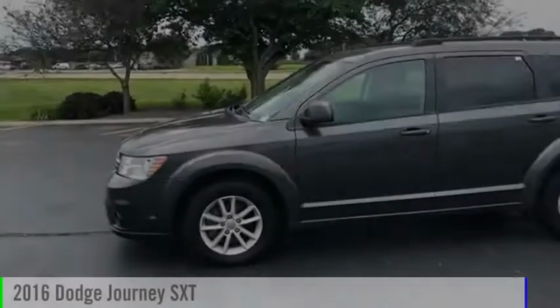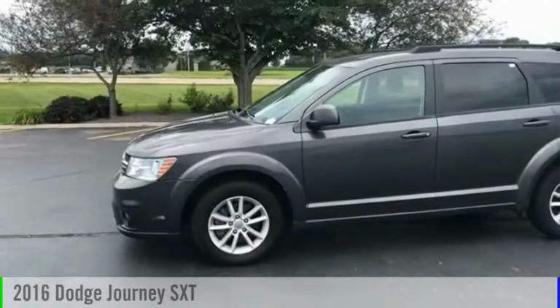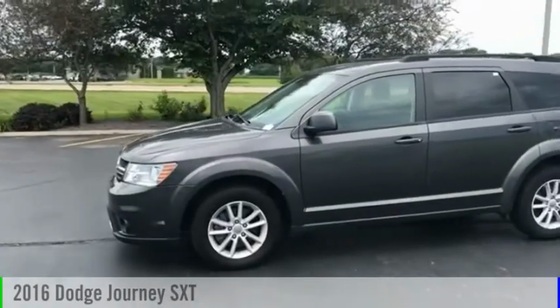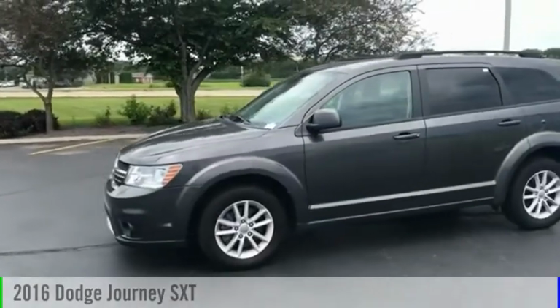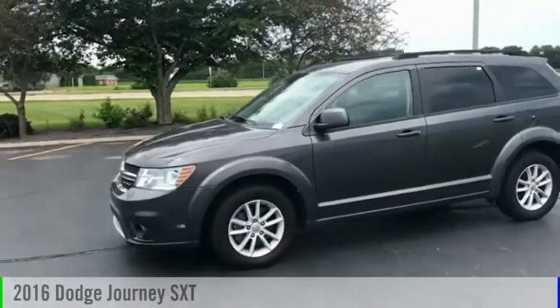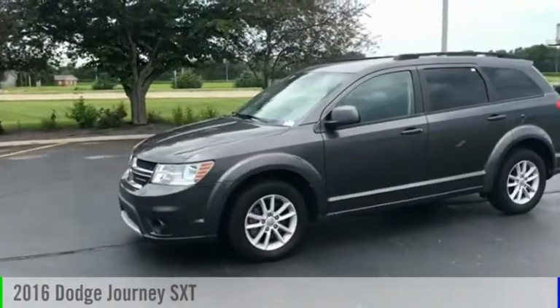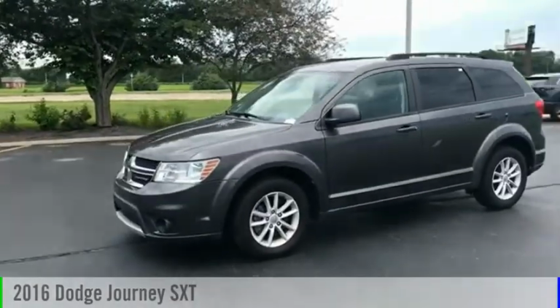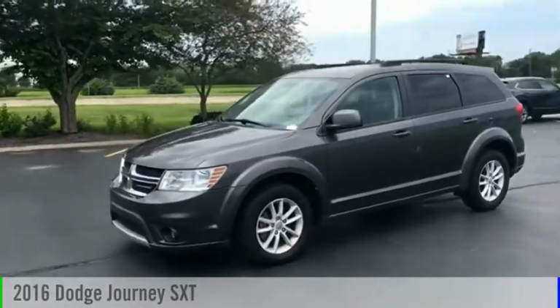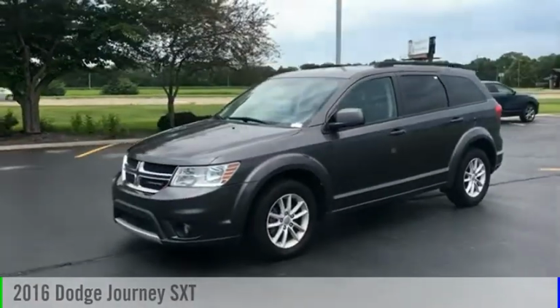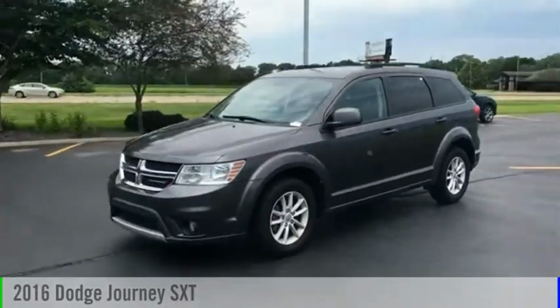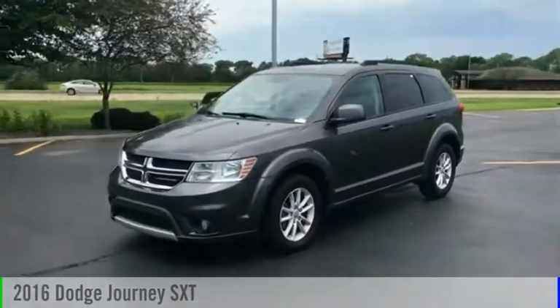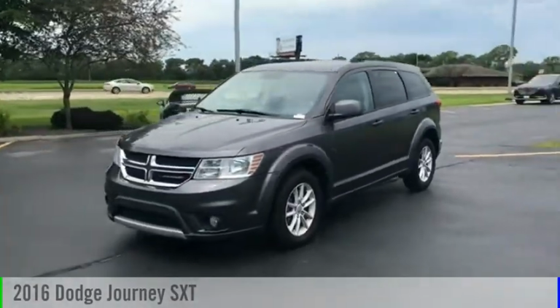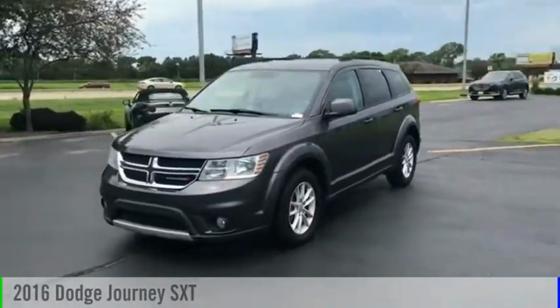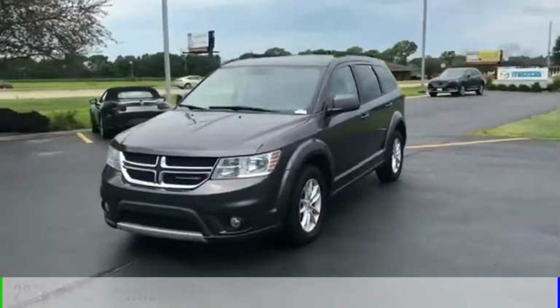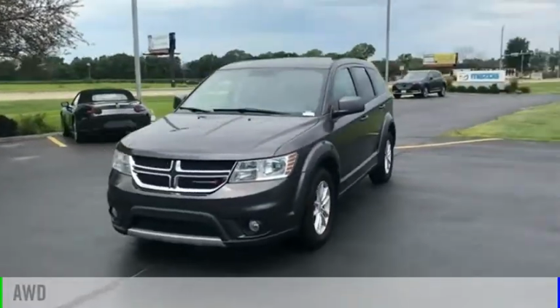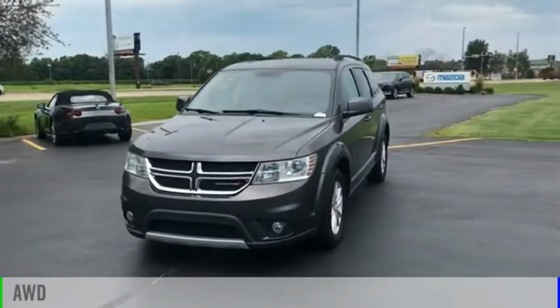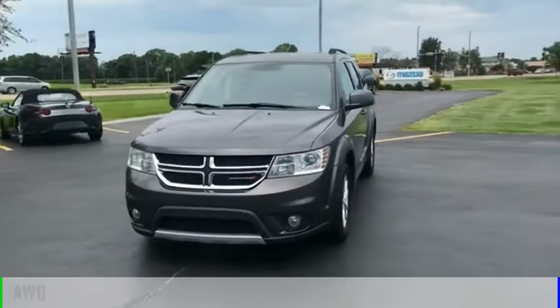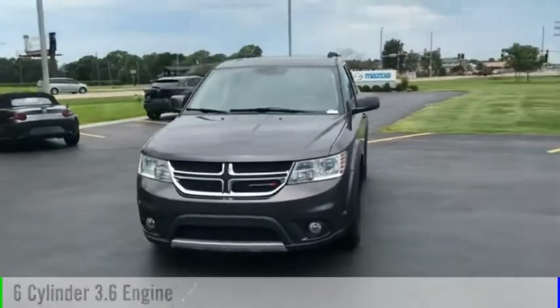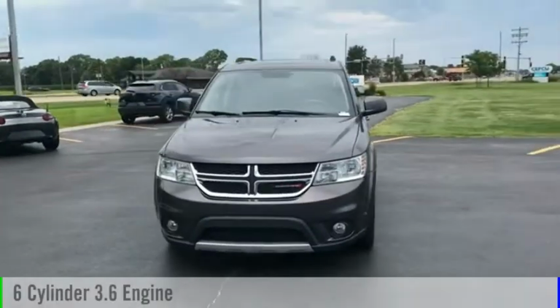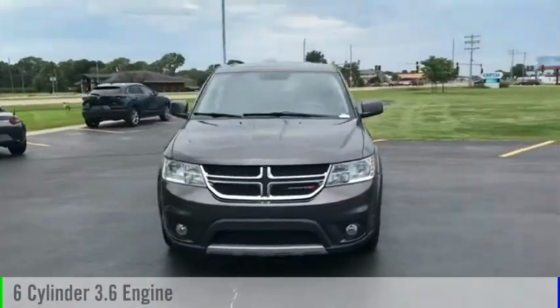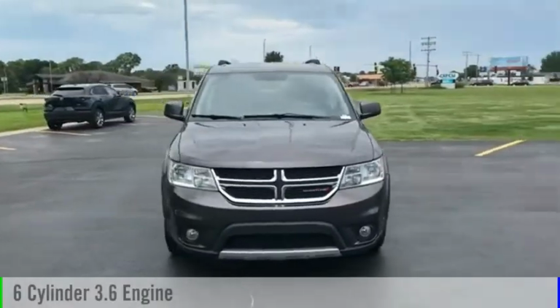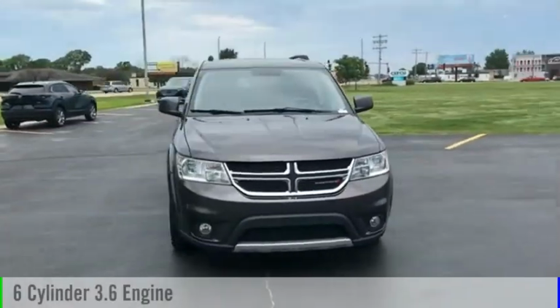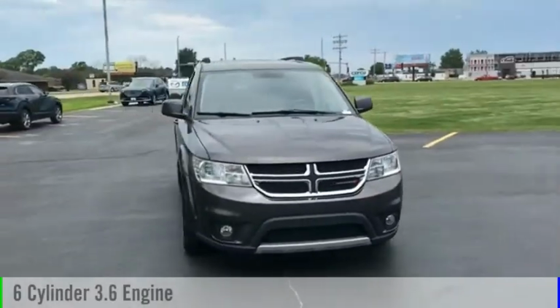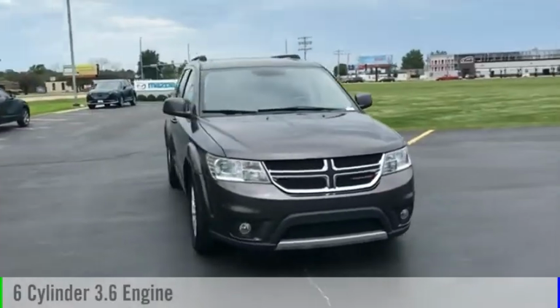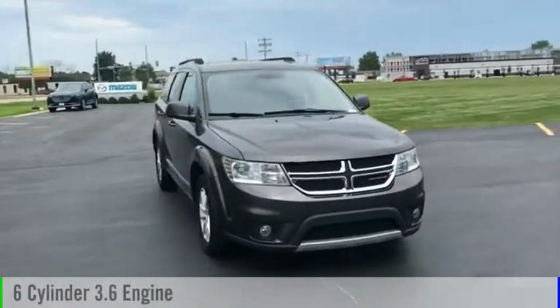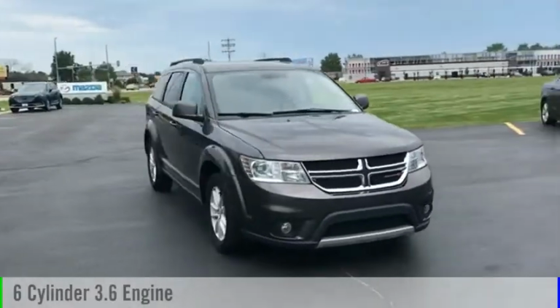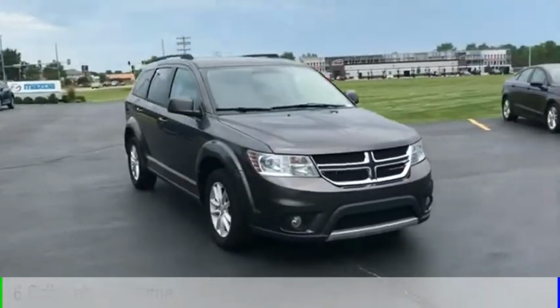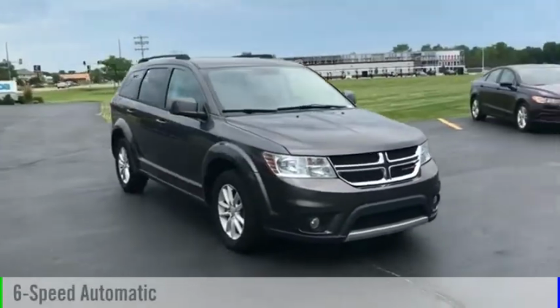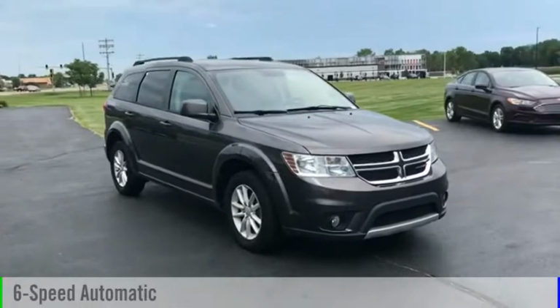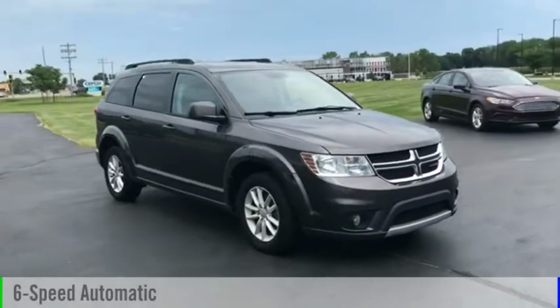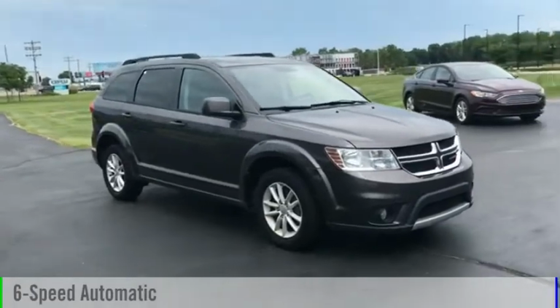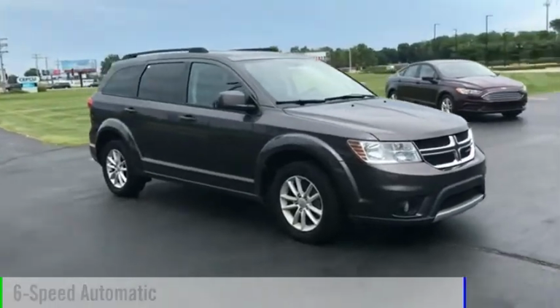Take a ride in the 2016 Journey. This vehicle is powered by an all-wheel drive, six-cylinder, 3.6-liter engine, and comes with a six-speed automatic transmission.